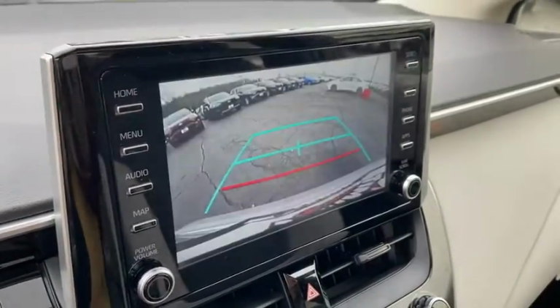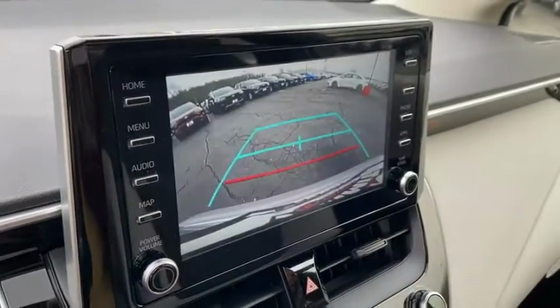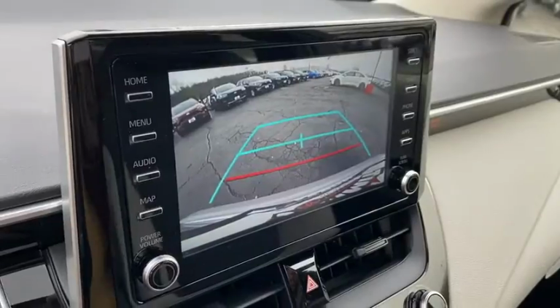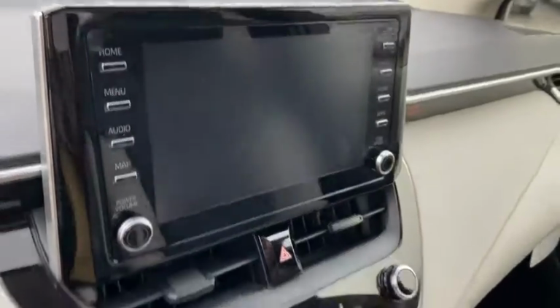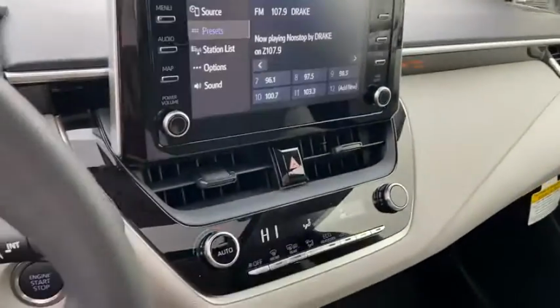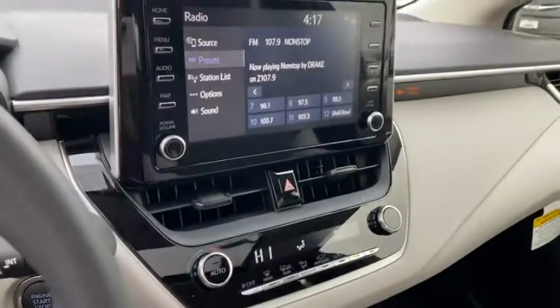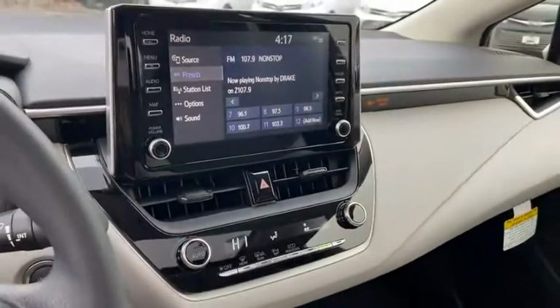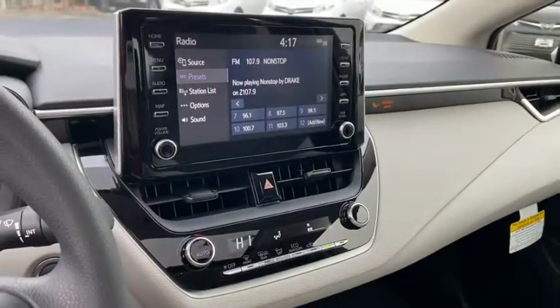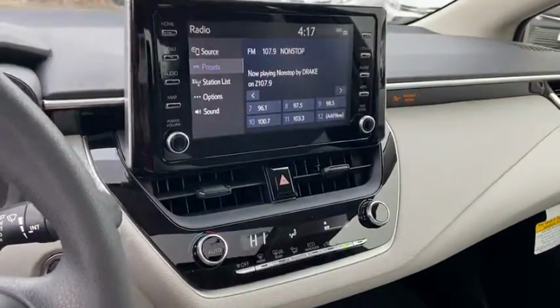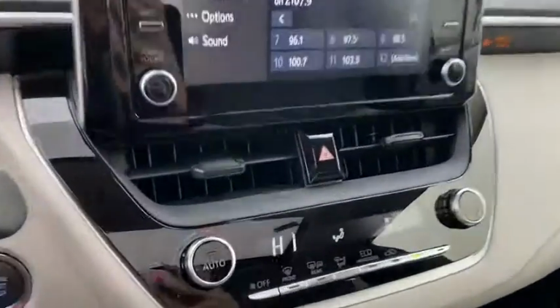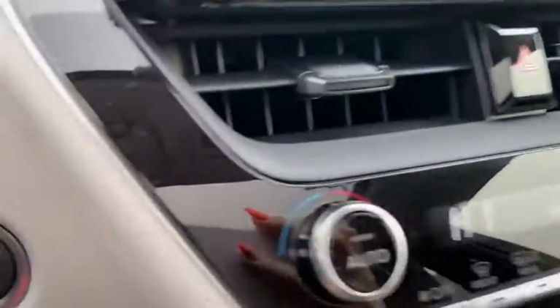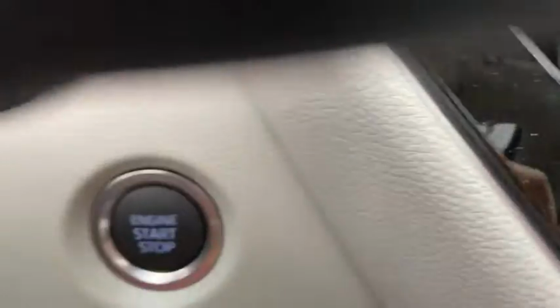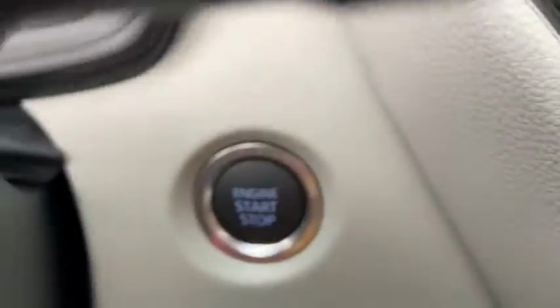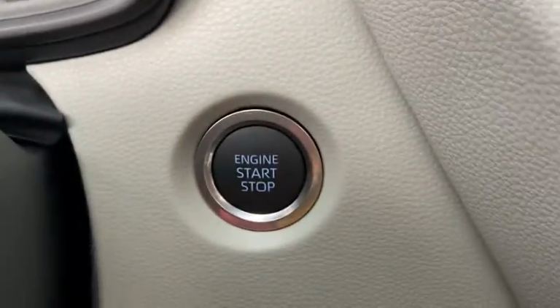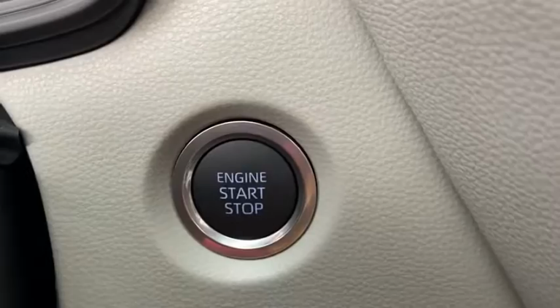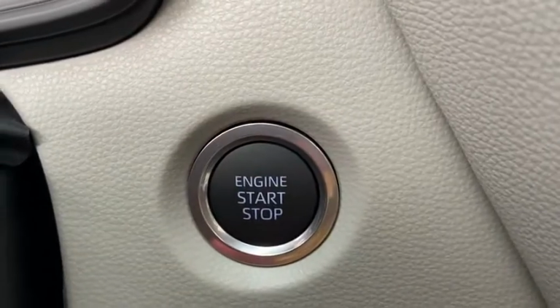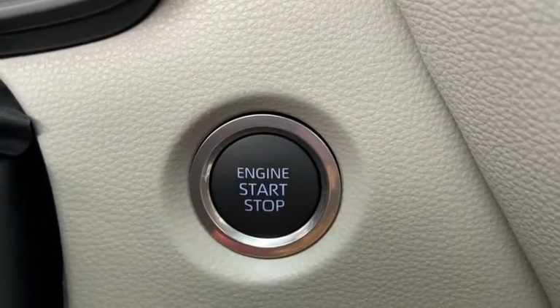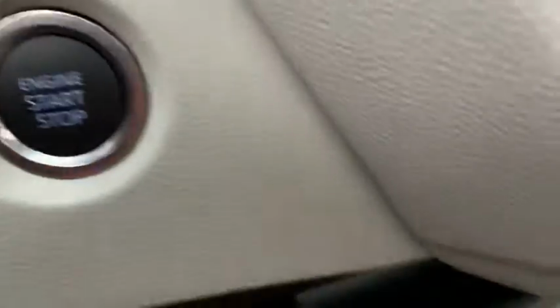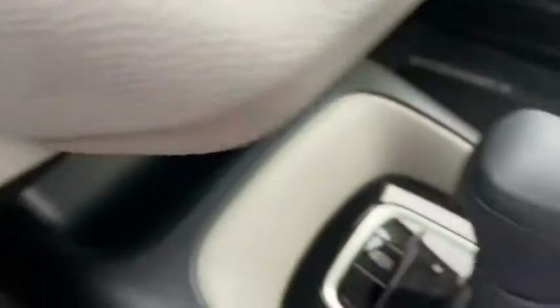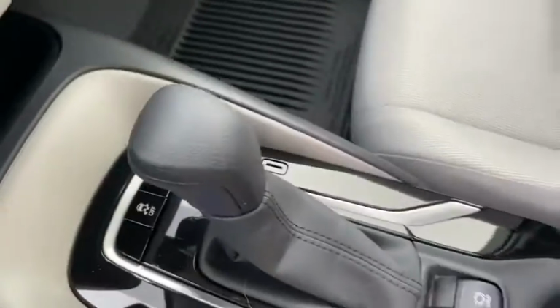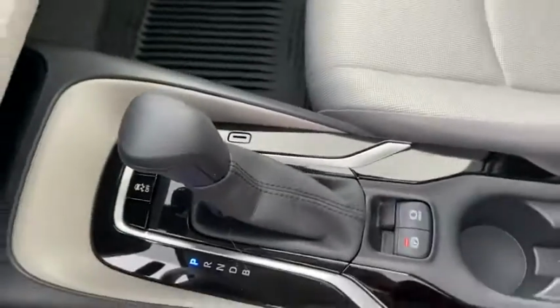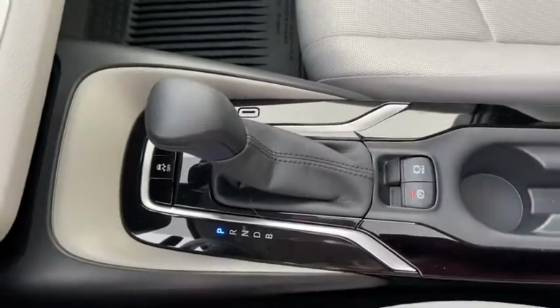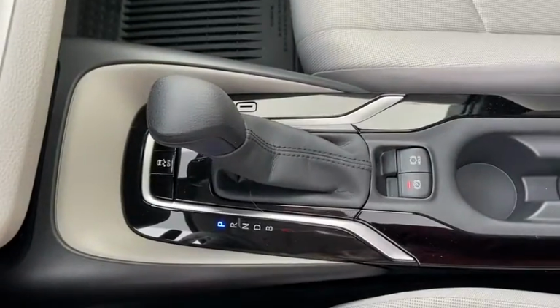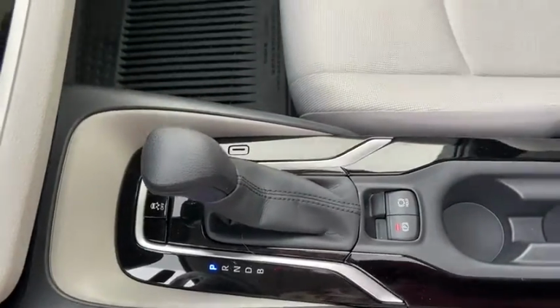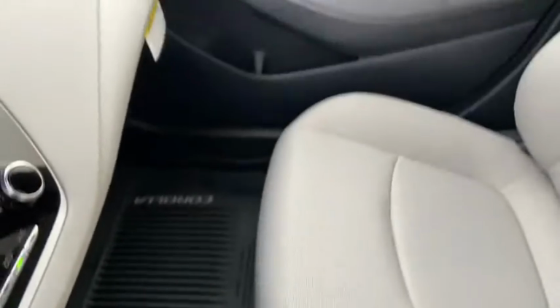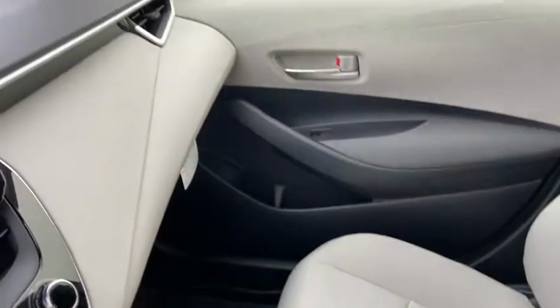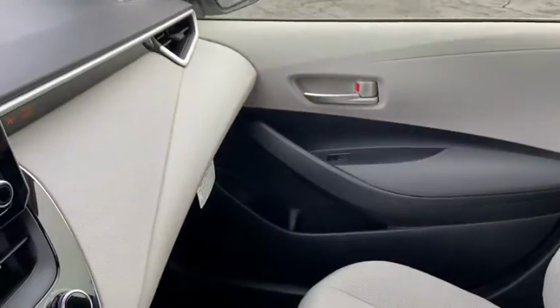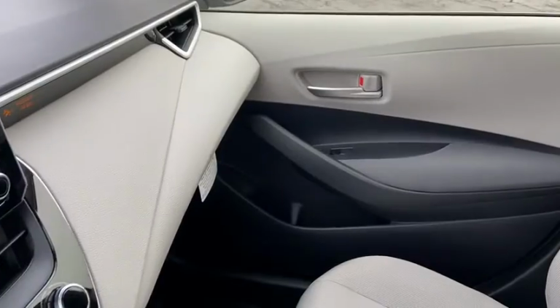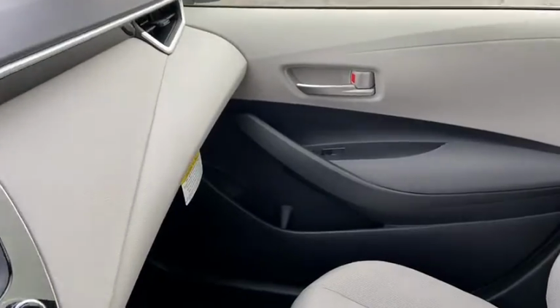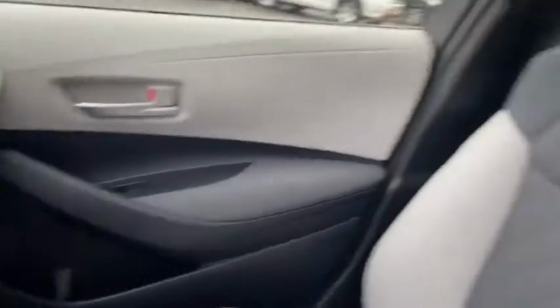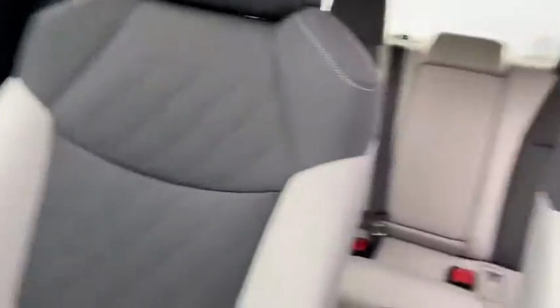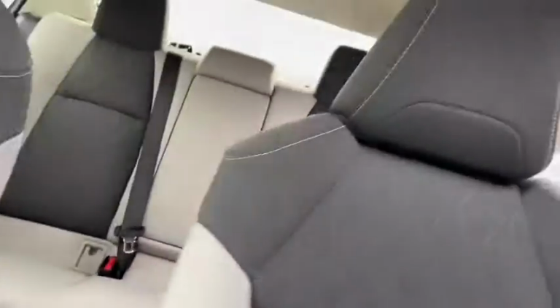Panic alarm, front bucket seats, front reading lamps, tilt steering wheel, driver vanity mirror, passenger vanity mirror. This vehicle offers reliability and good looks at a great price. So come in and take a test drive today.